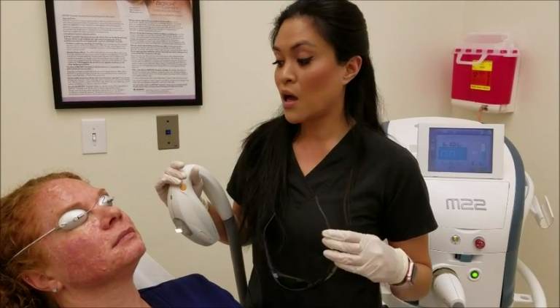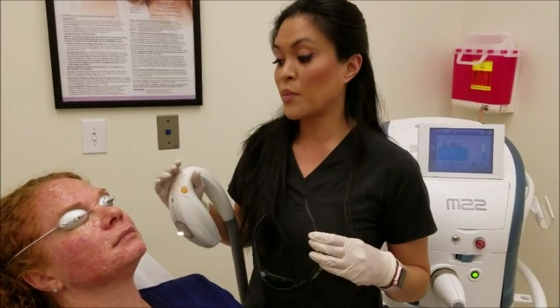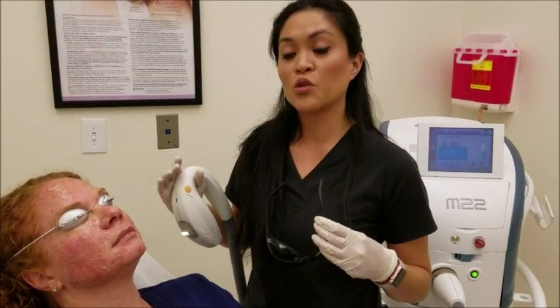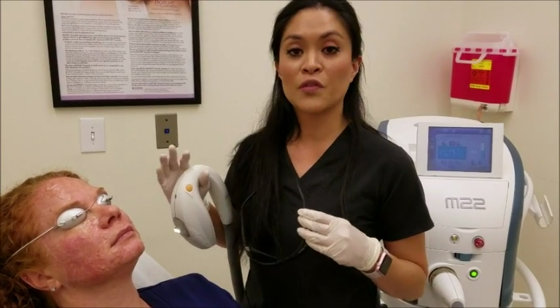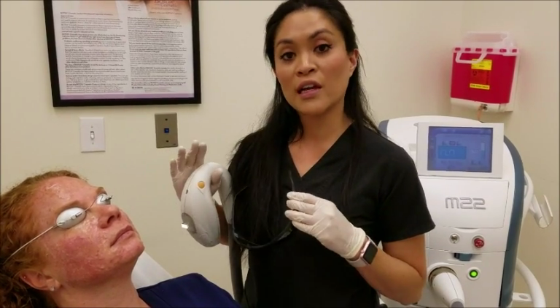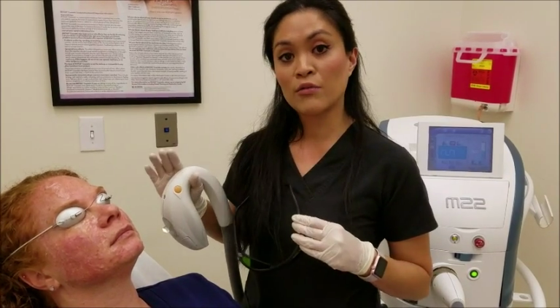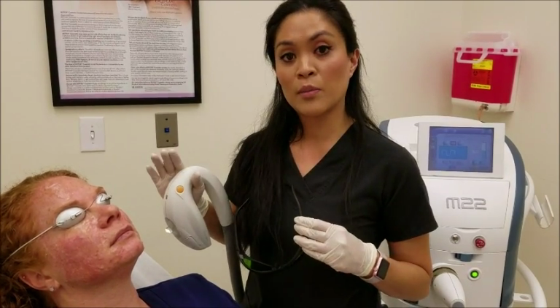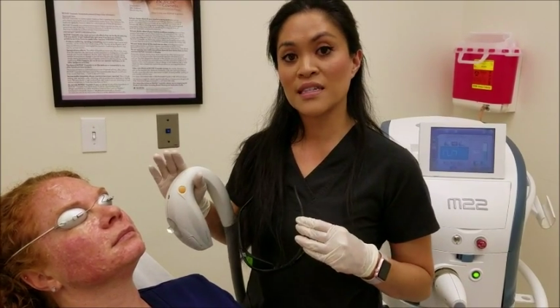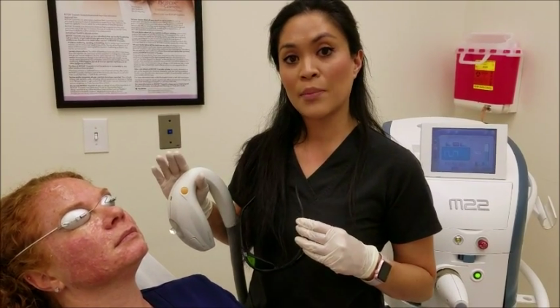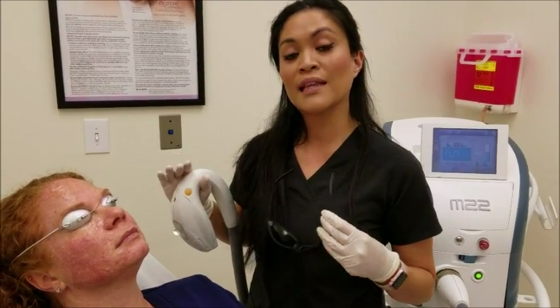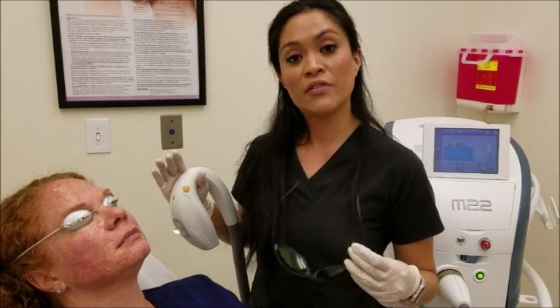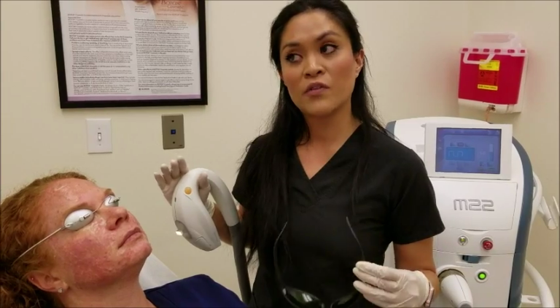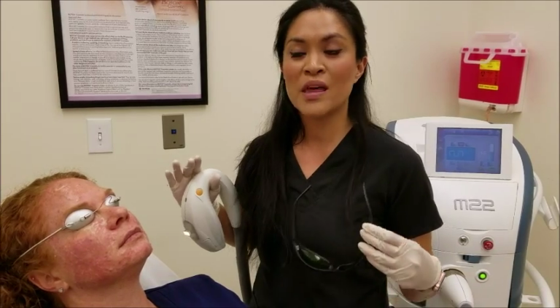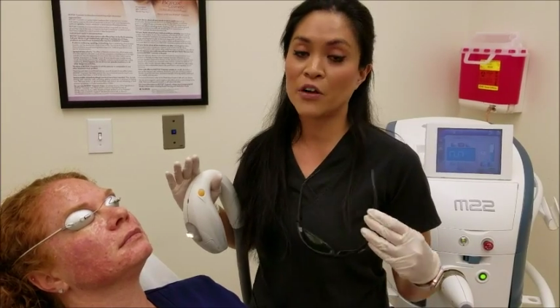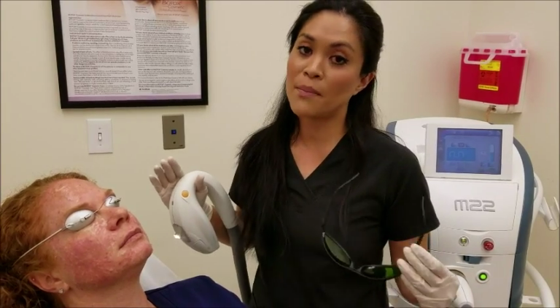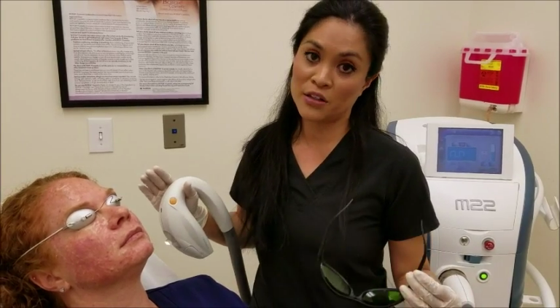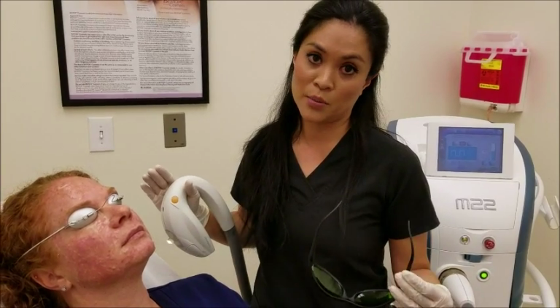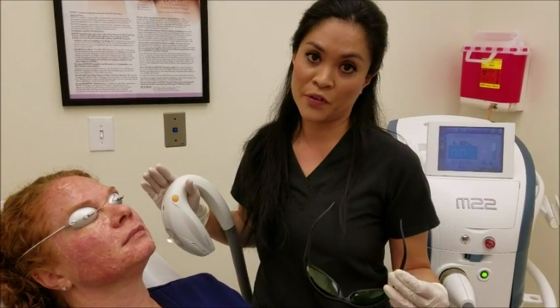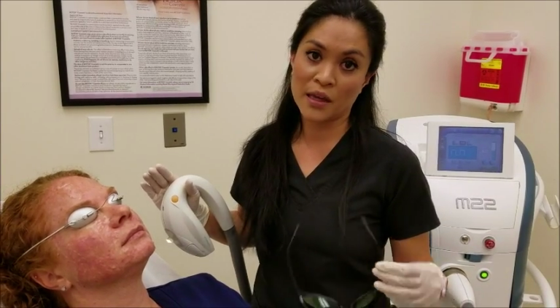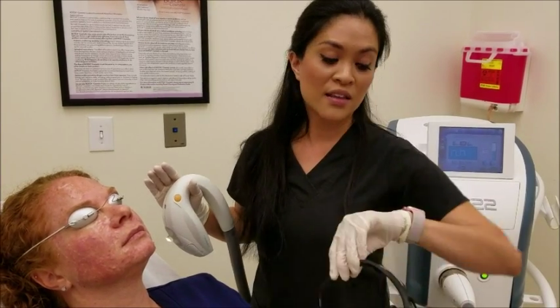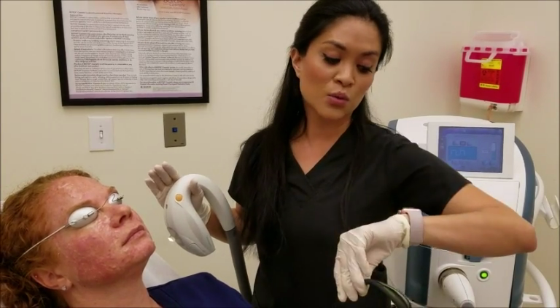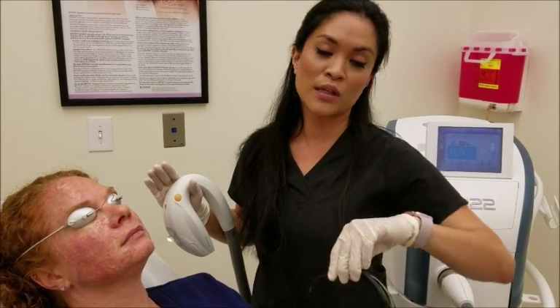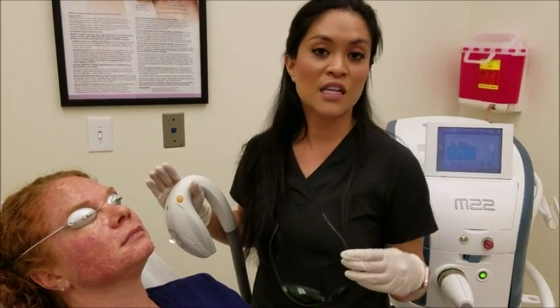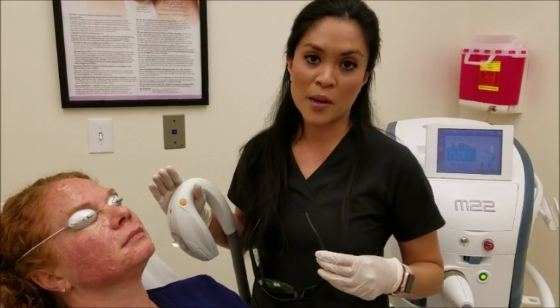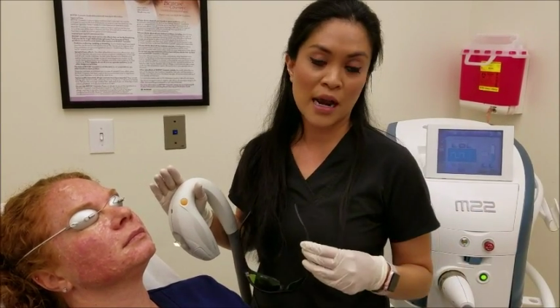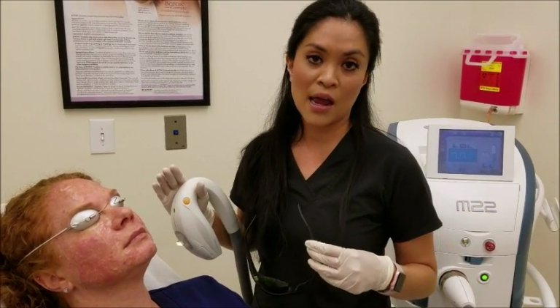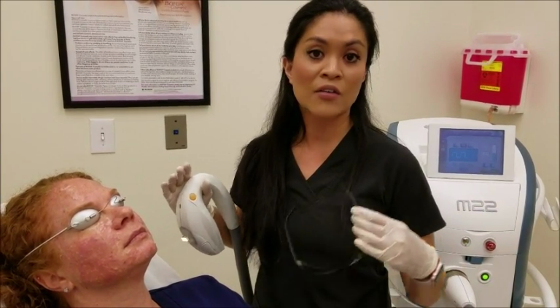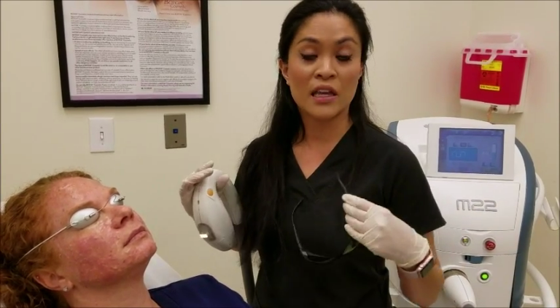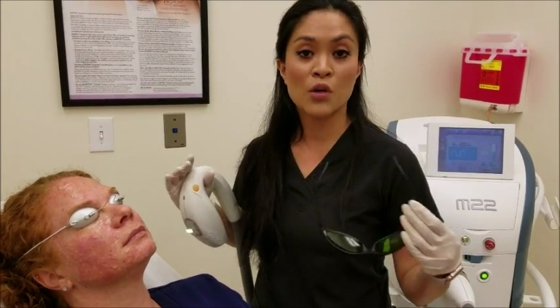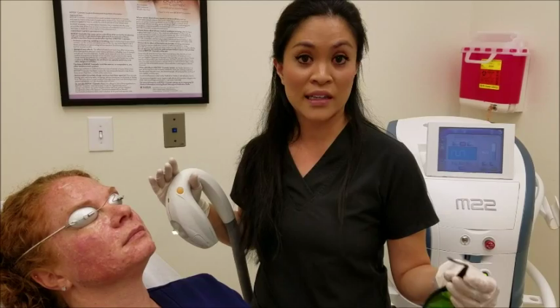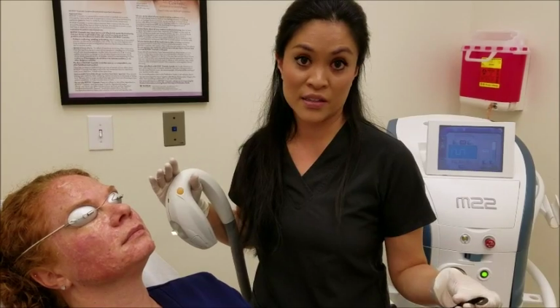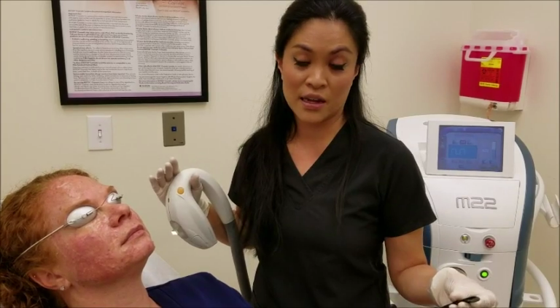The patient will feel like a light rubber band snapping and leave the office with a very mild sunburn feeling. This will only last for about an hour and a half, and then the heat will leave the skin.